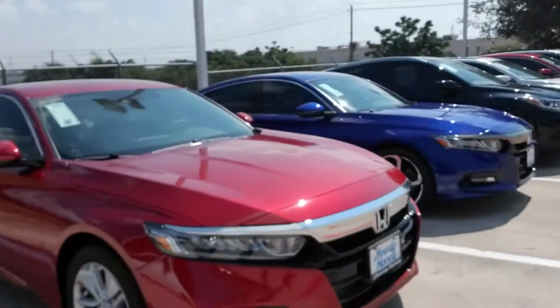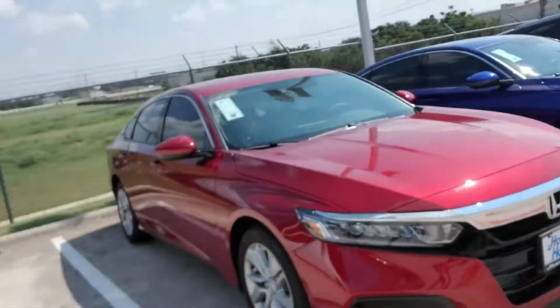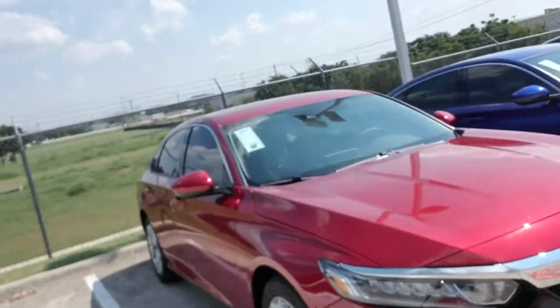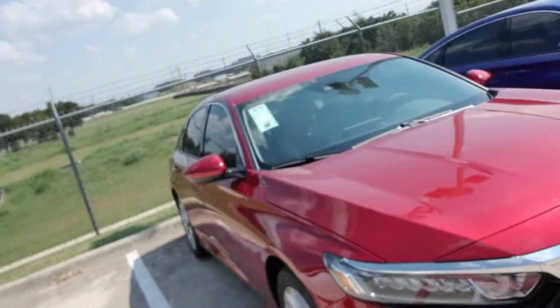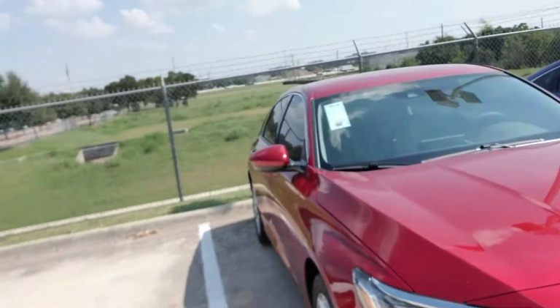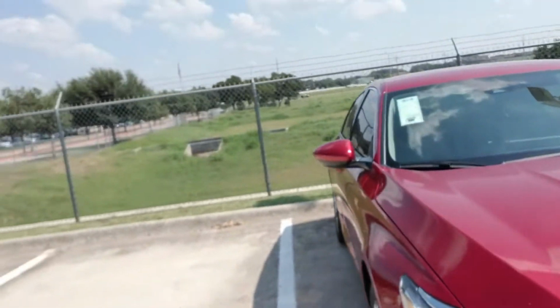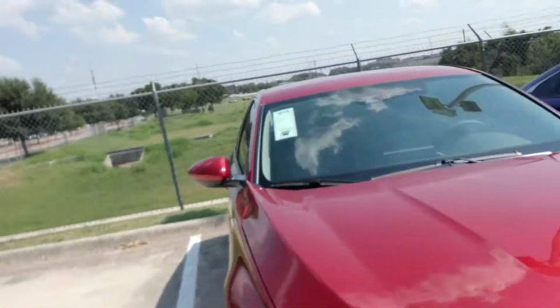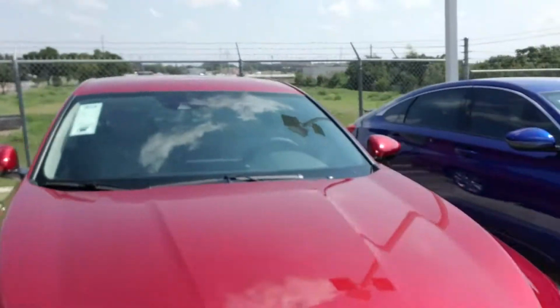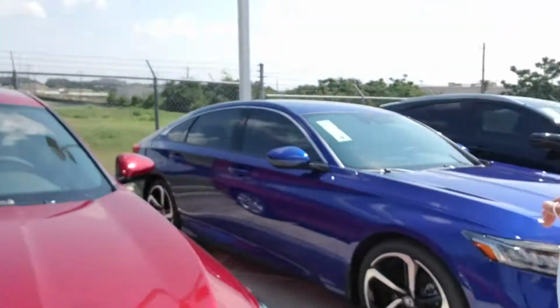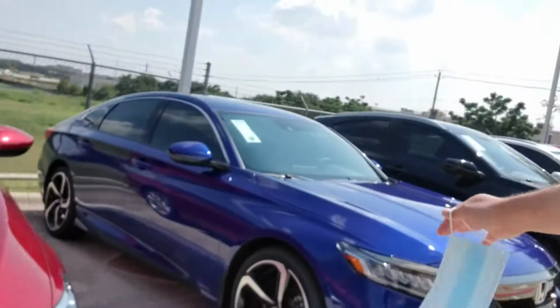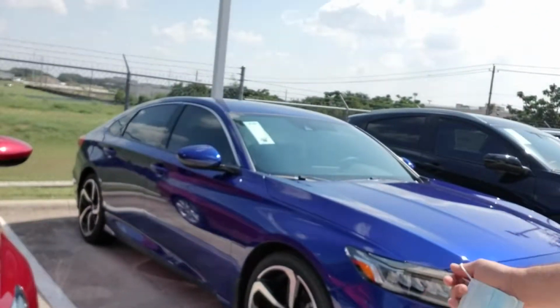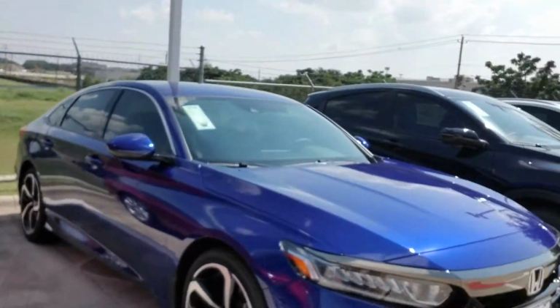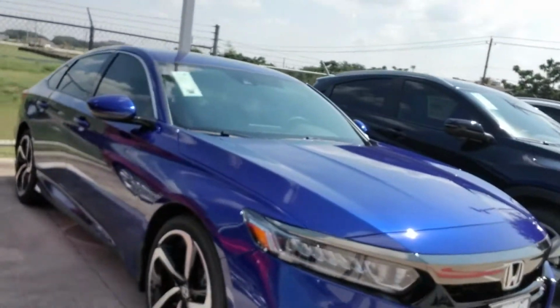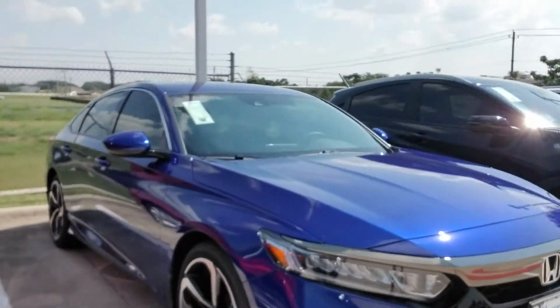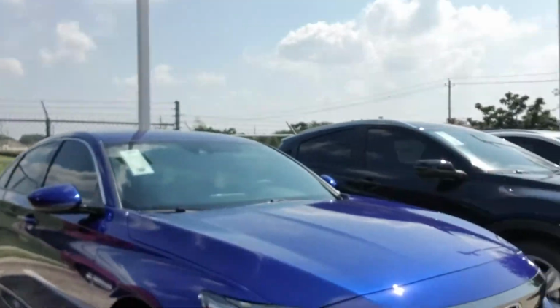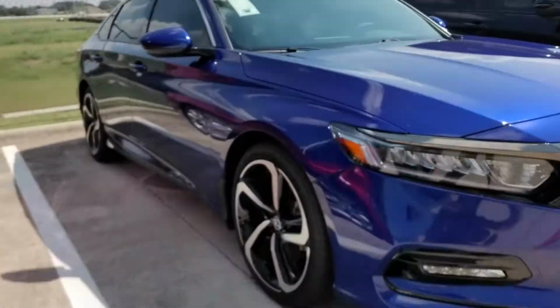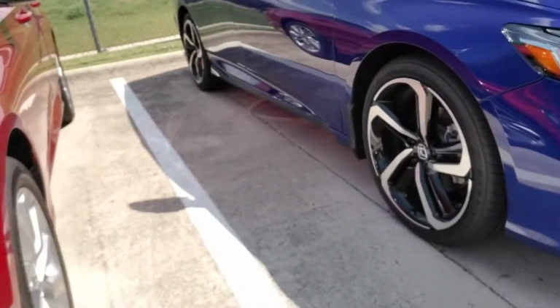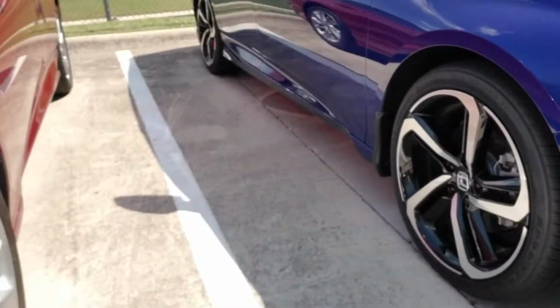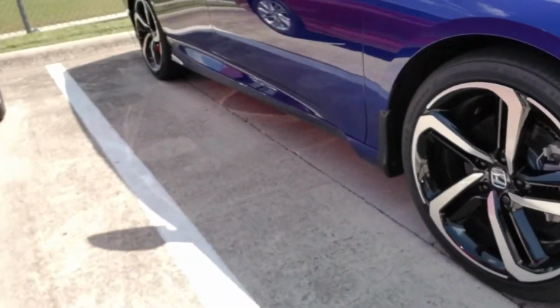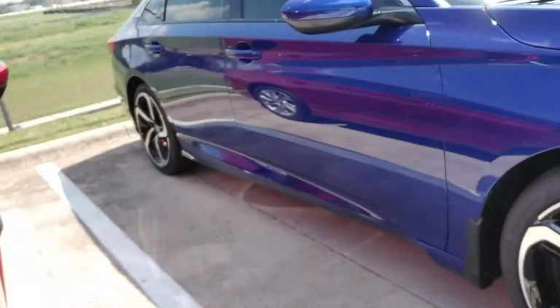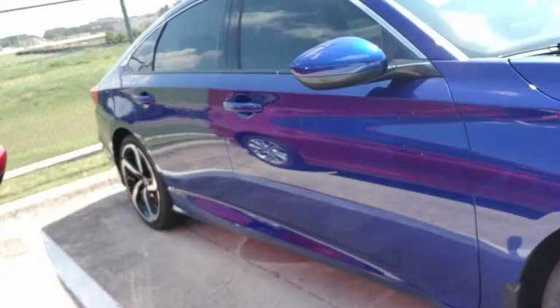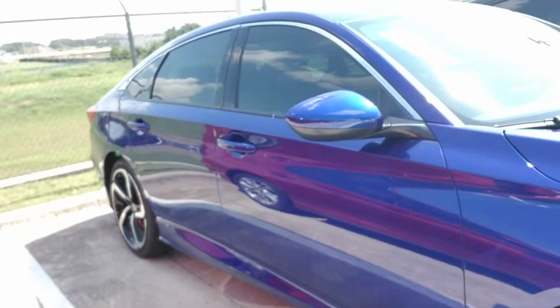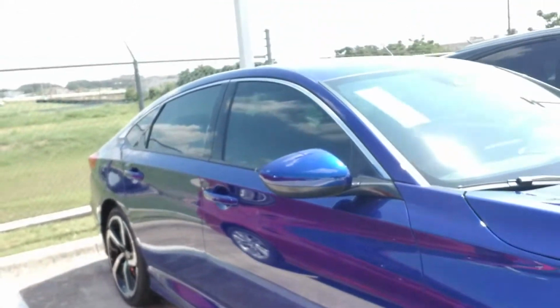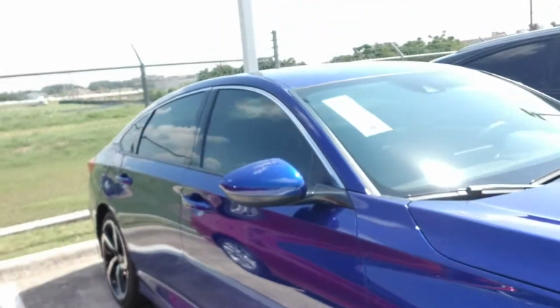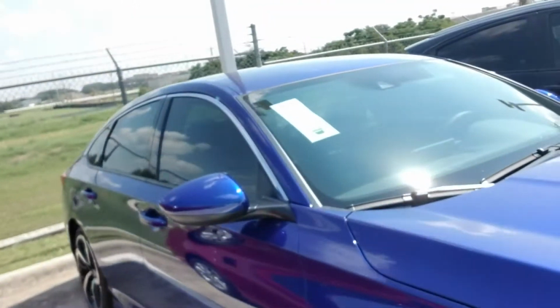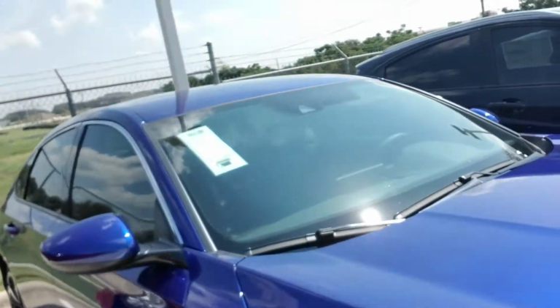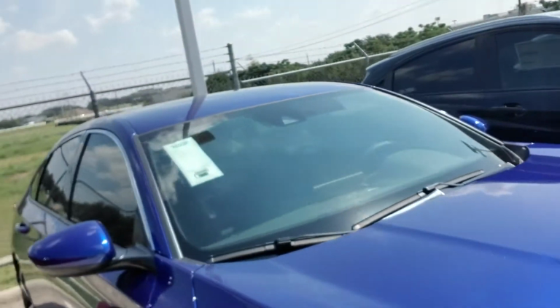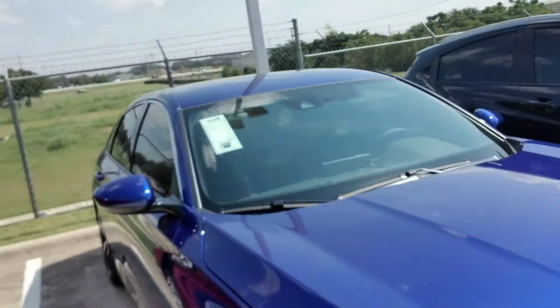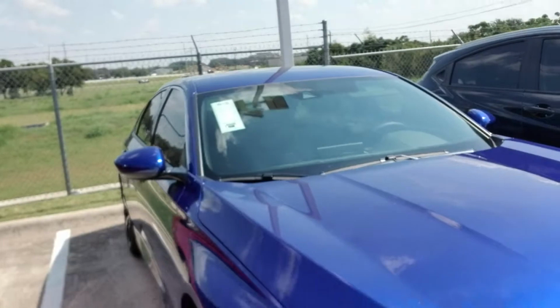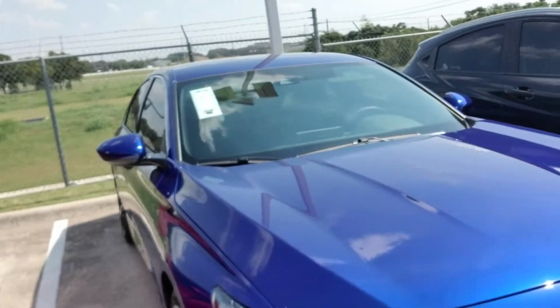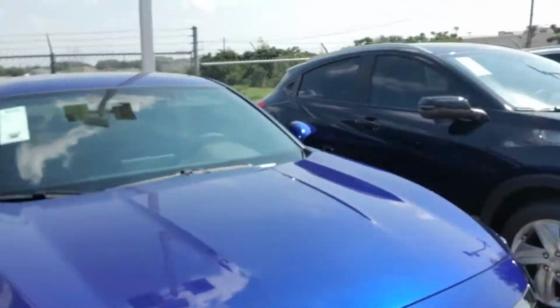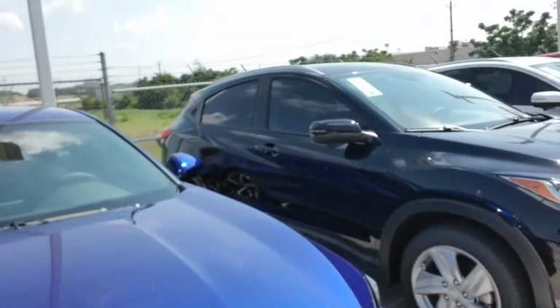We got an Accord here, and then we'll go to the Accord Sport — you can tell by the big wheels. We sell the most of these. It's a 1.5 liter turbo. We got the HRV over here.